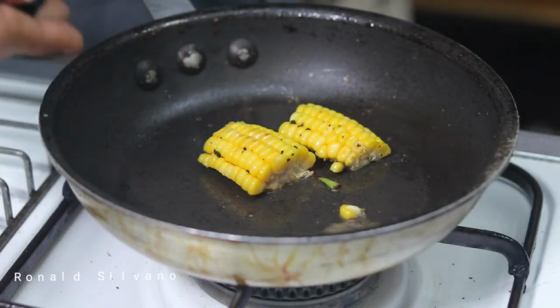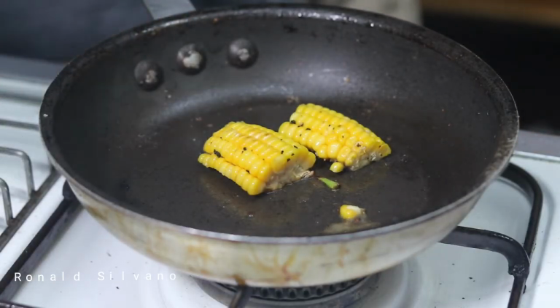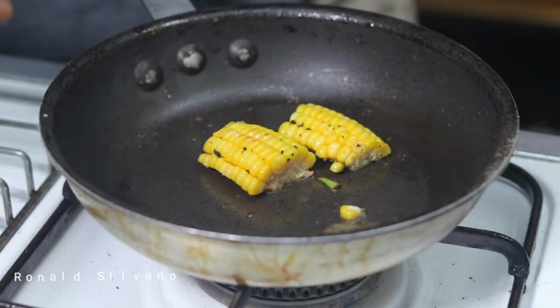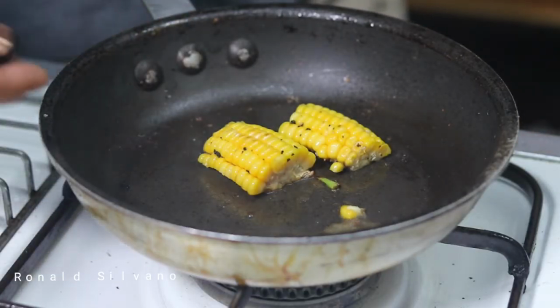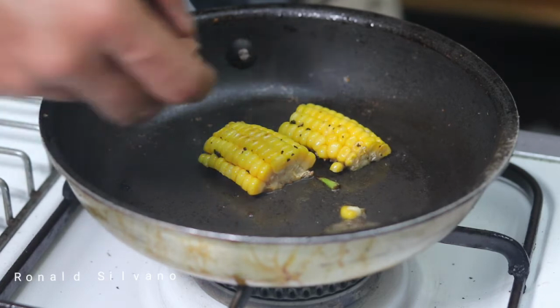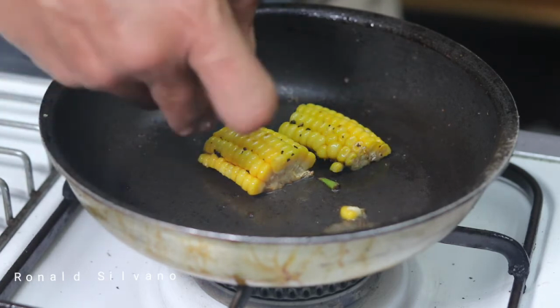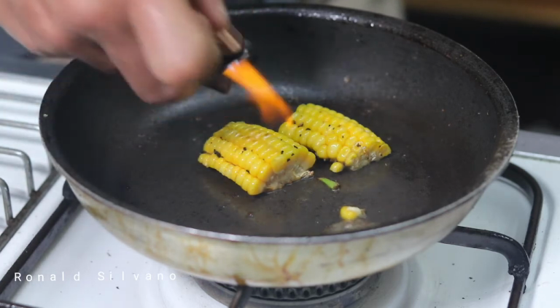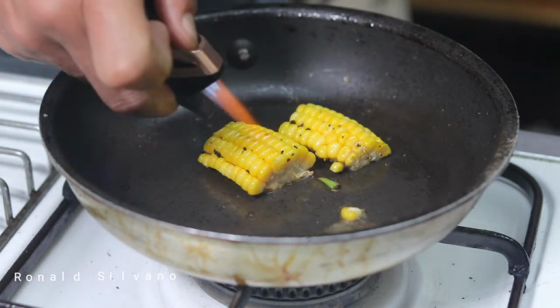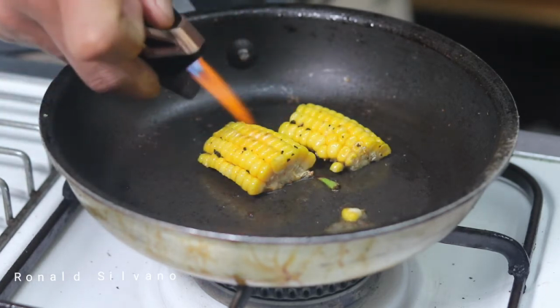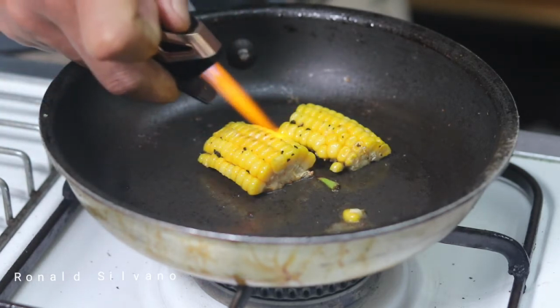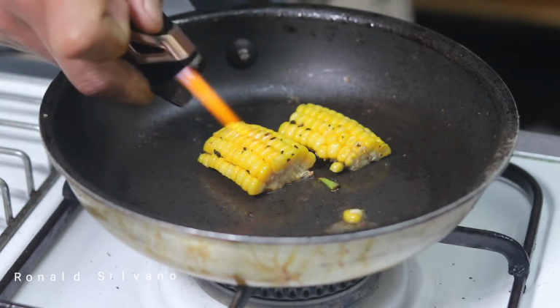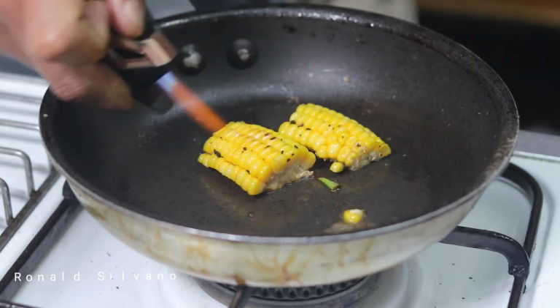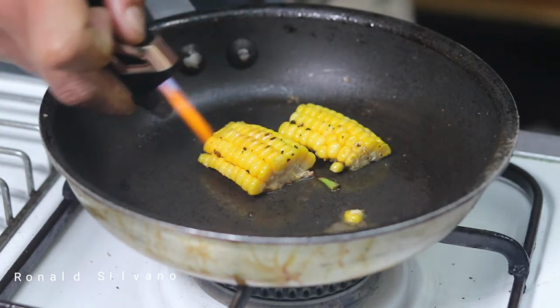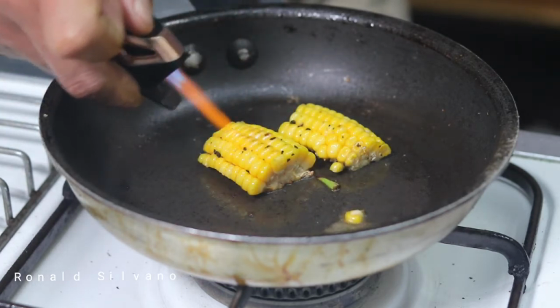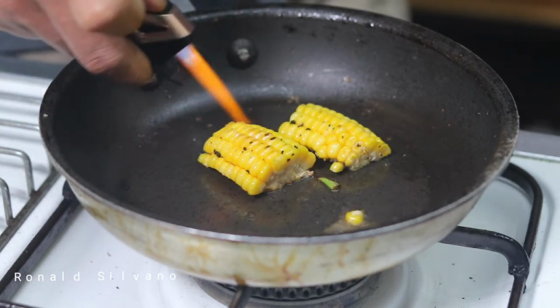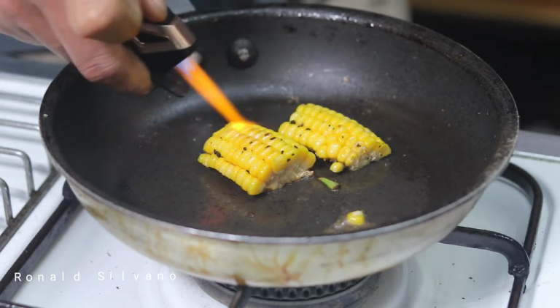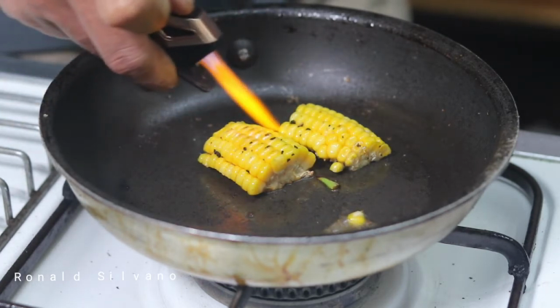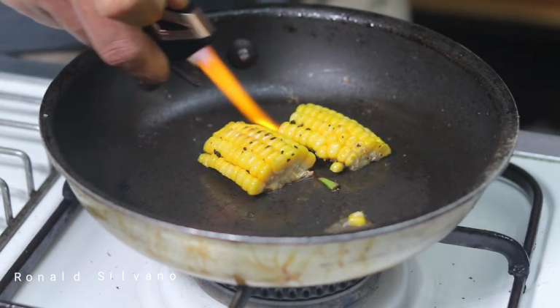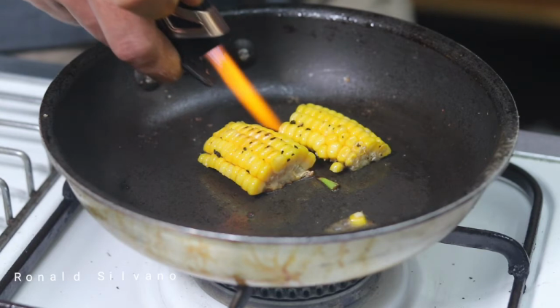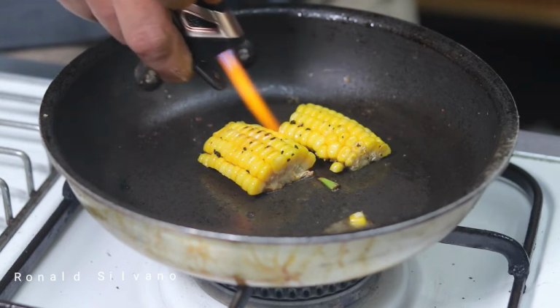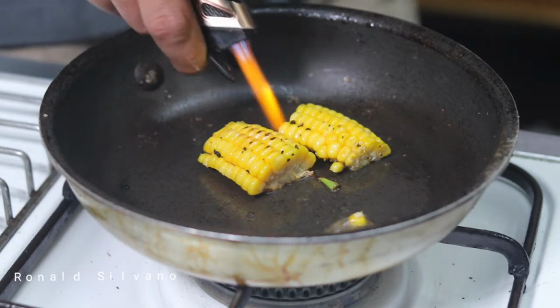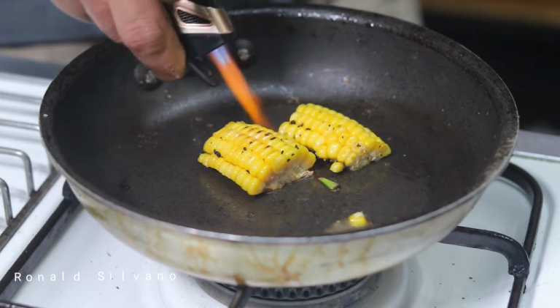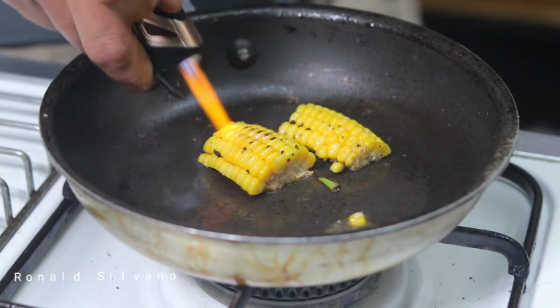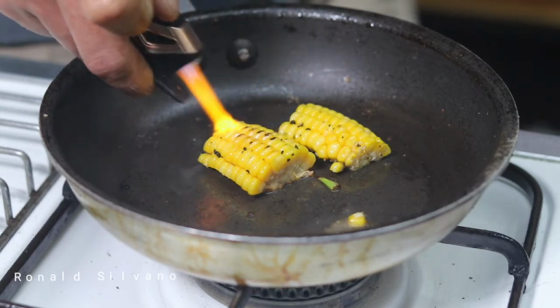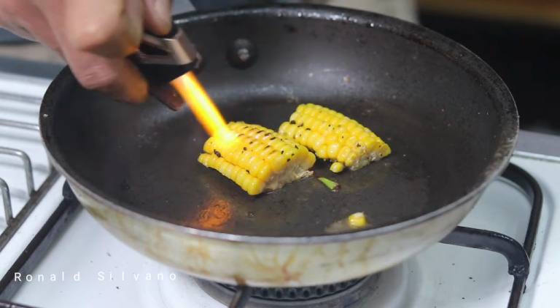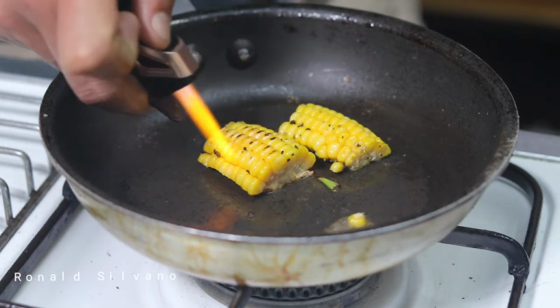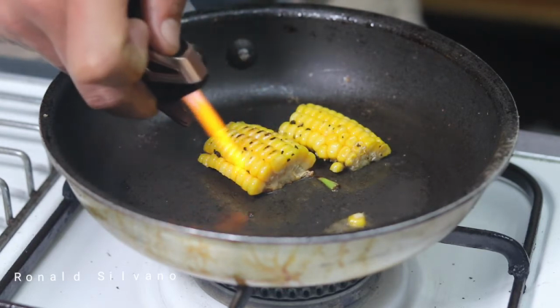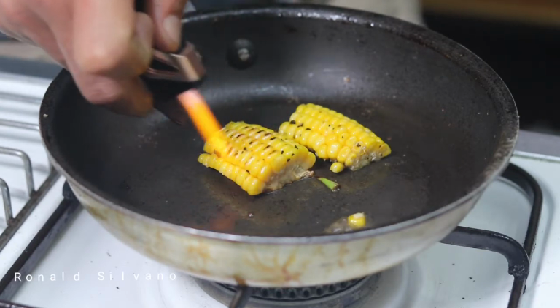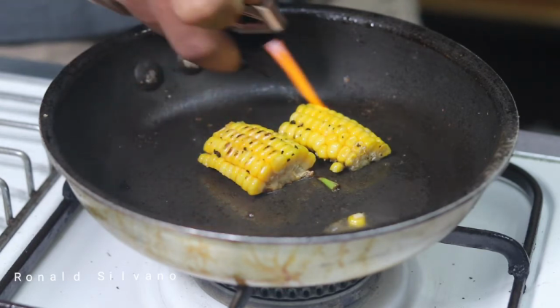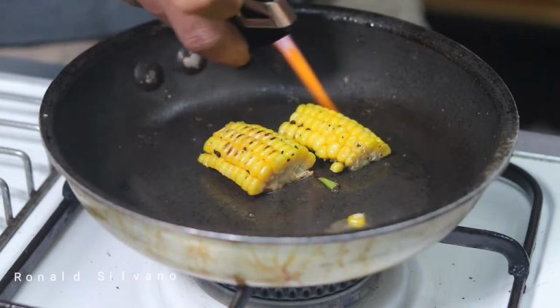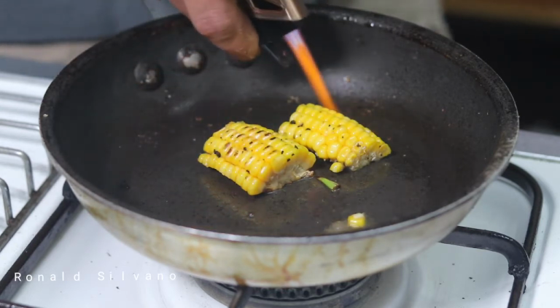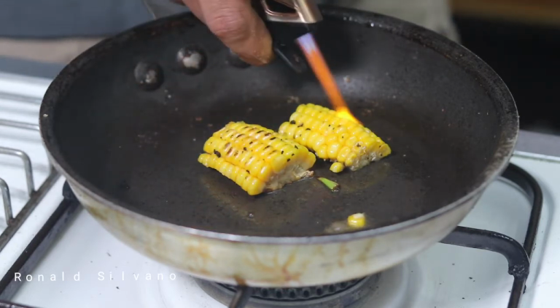For the corn, I proceed to make a char flavor so the soup is going to be more complex in taste and flavor.